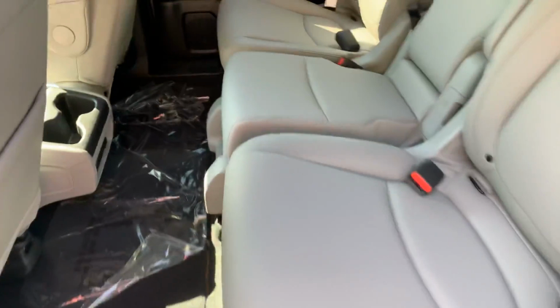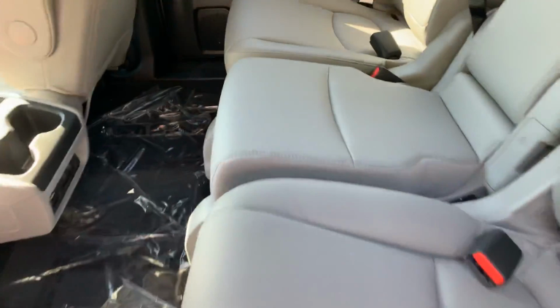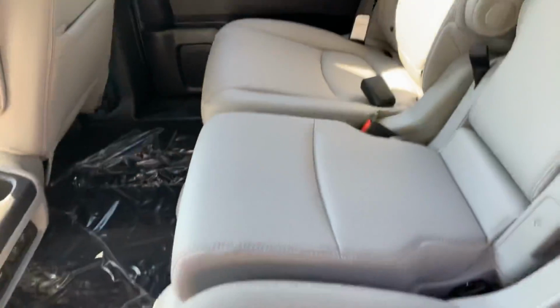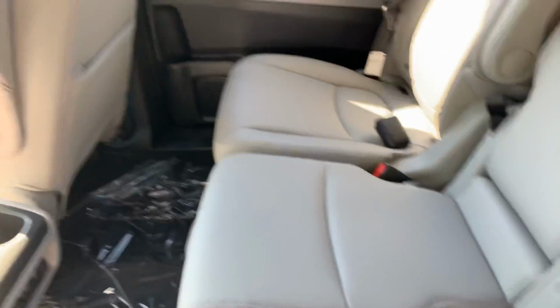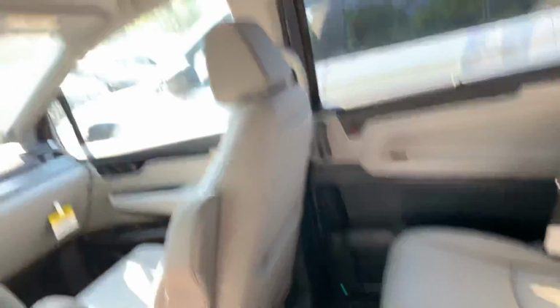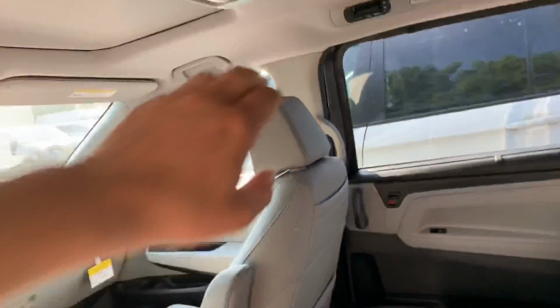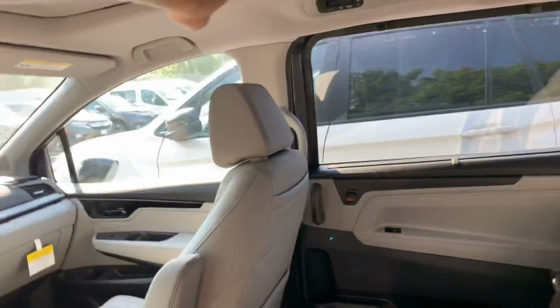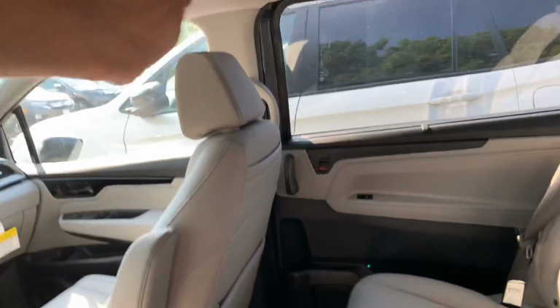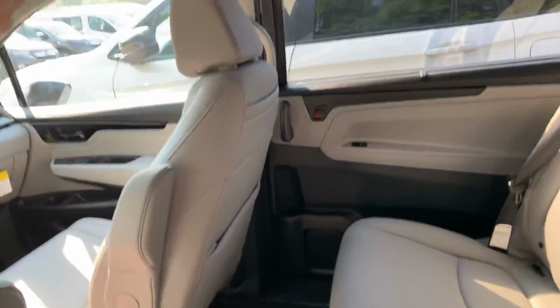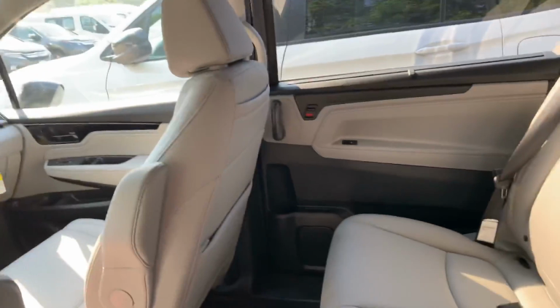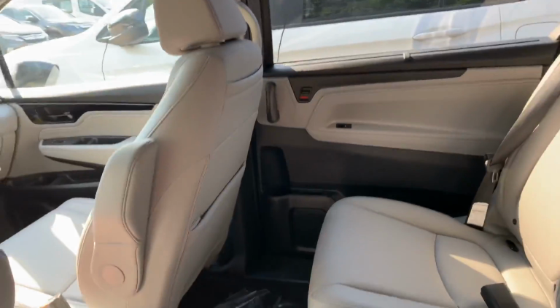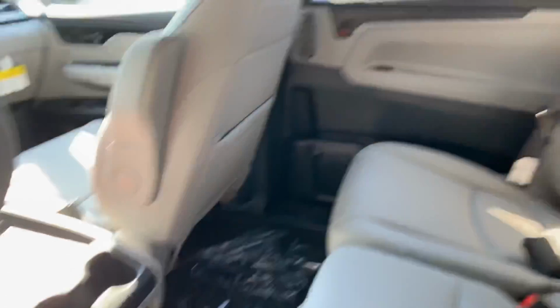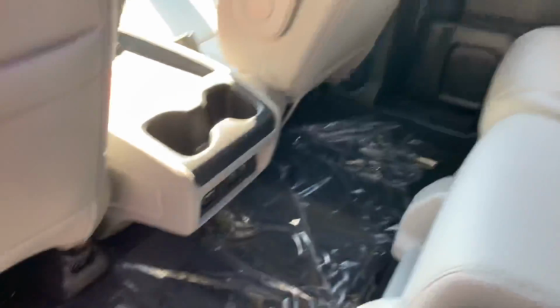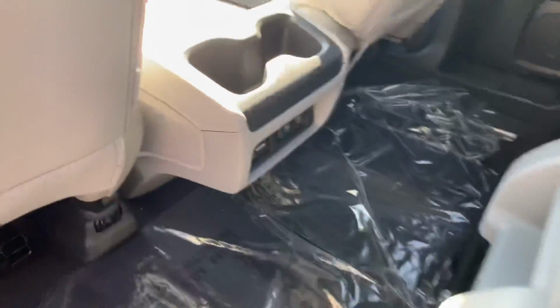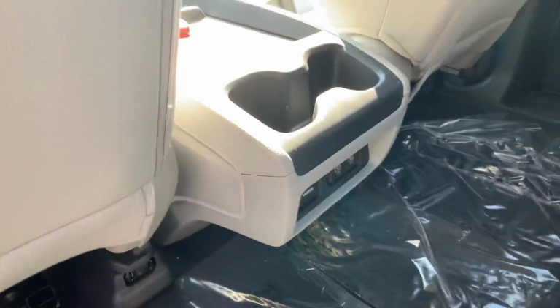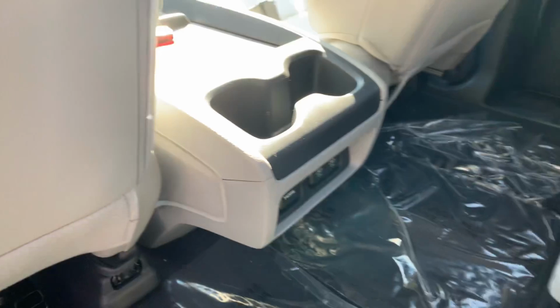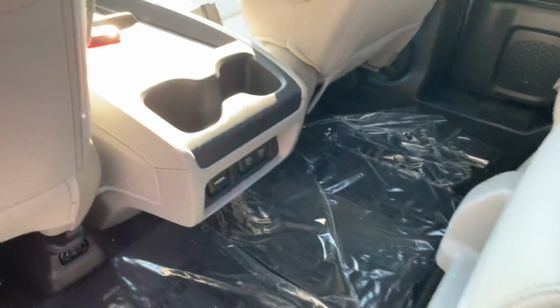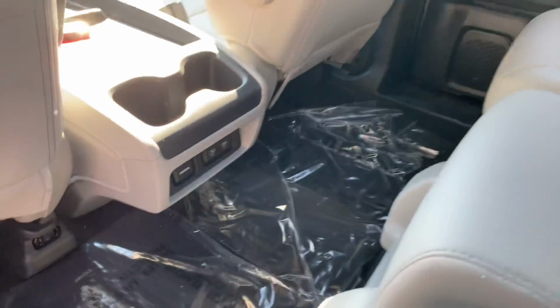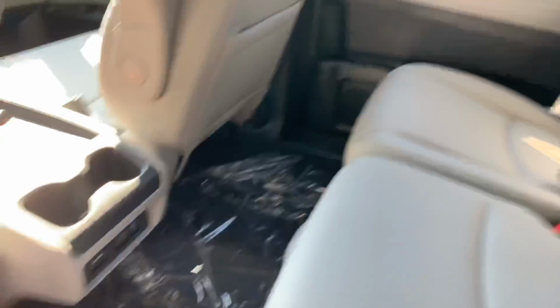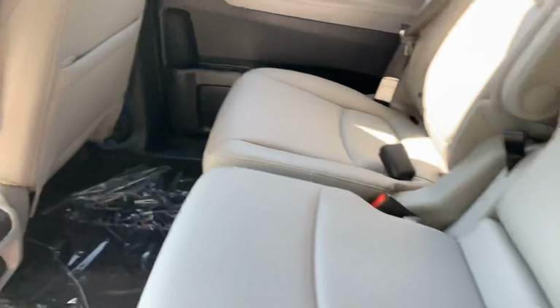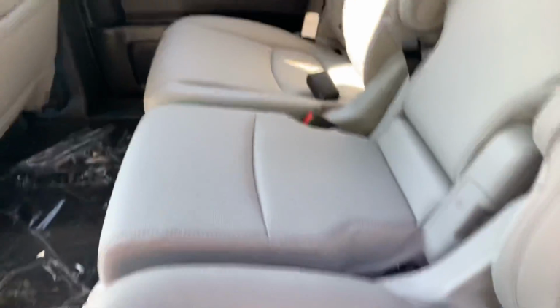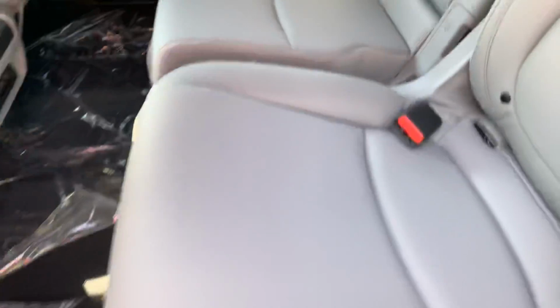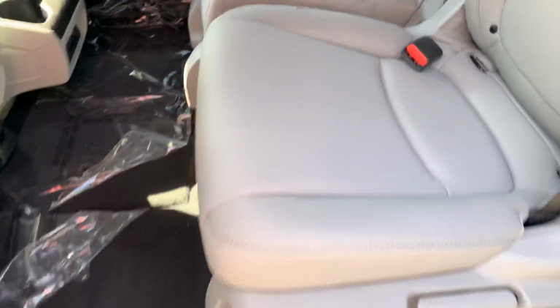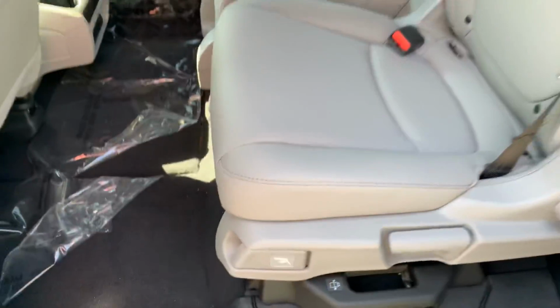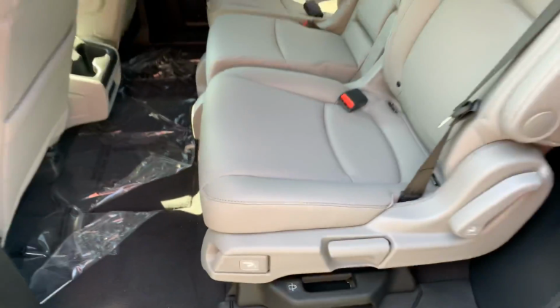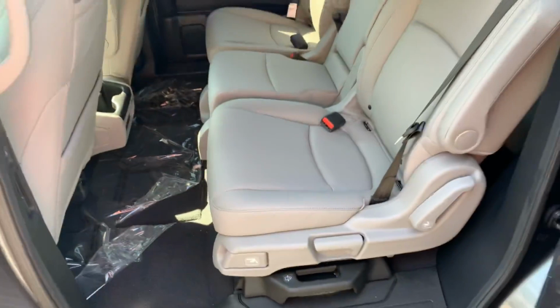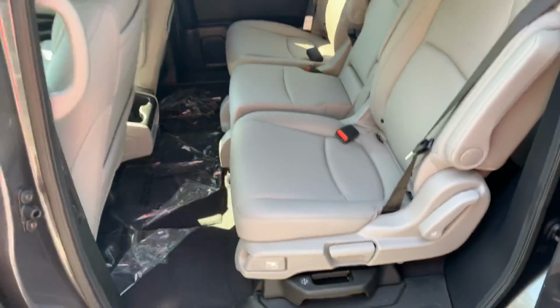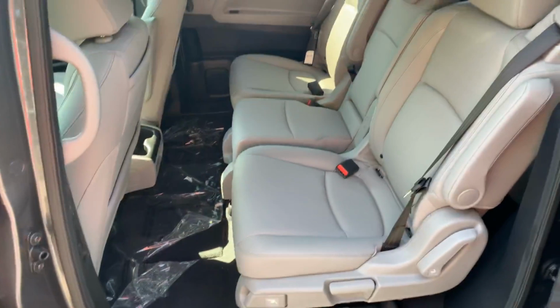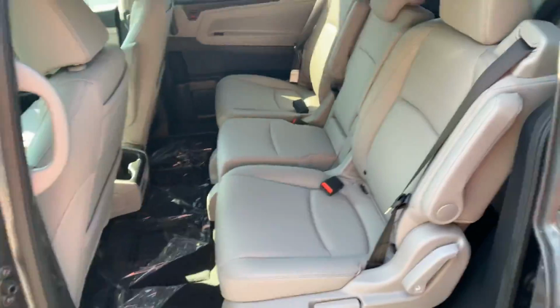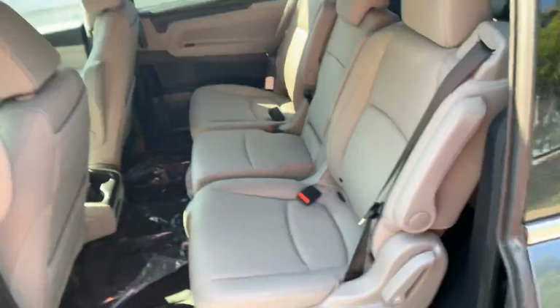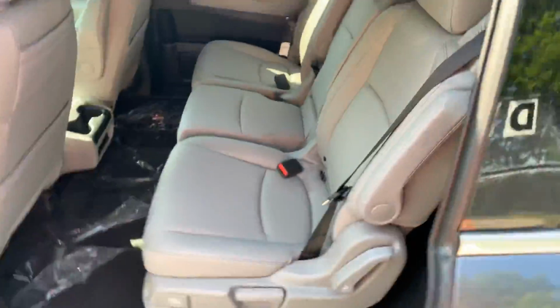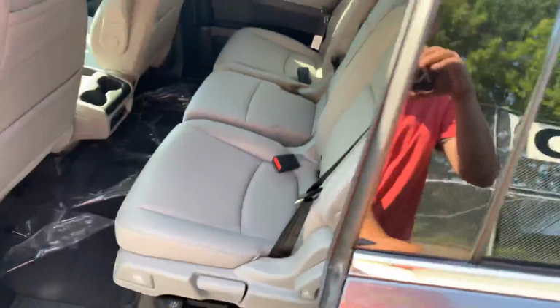Leather seats, rear entertainment system here, USB and other controls below. Removable seats are also adjustable to your liking.